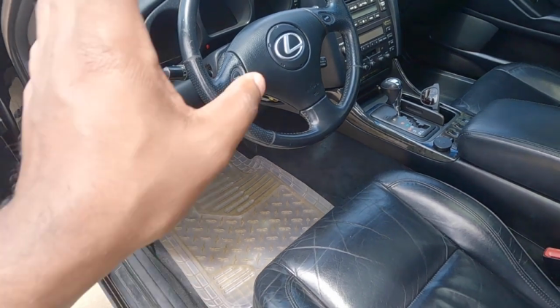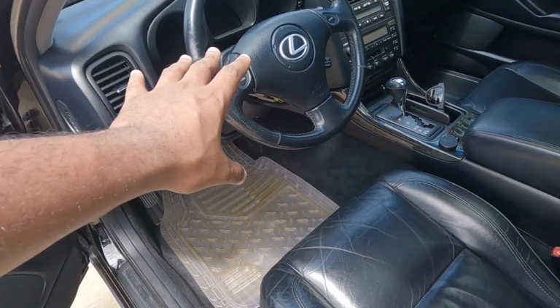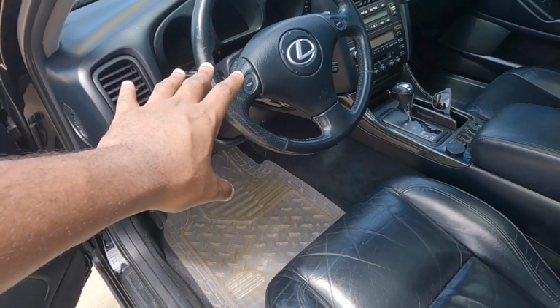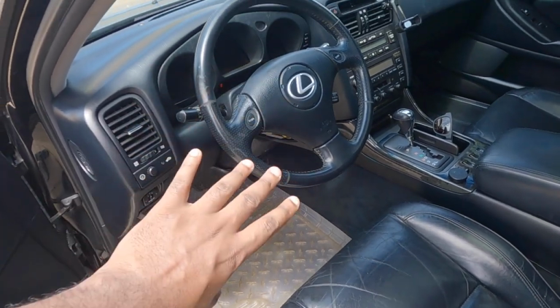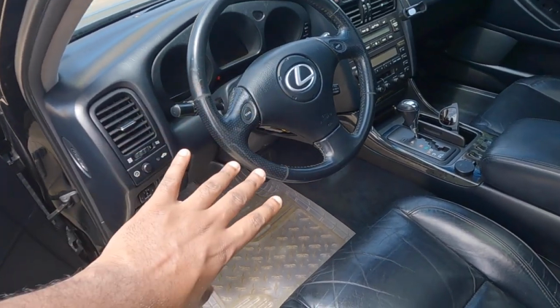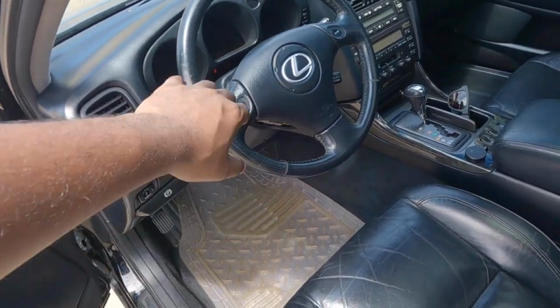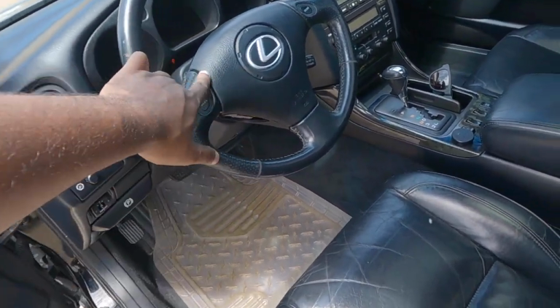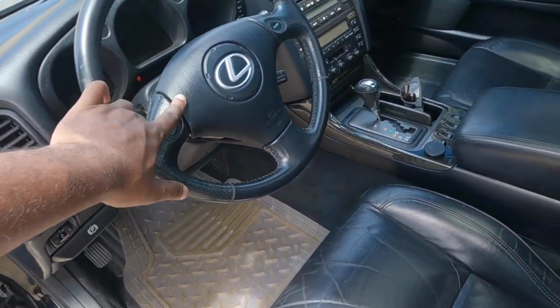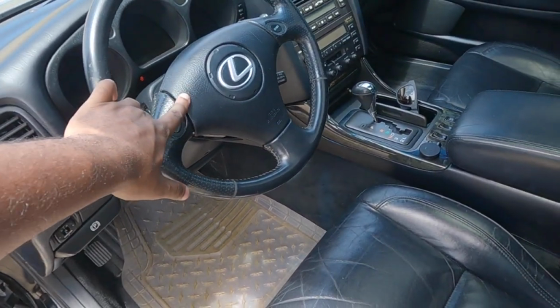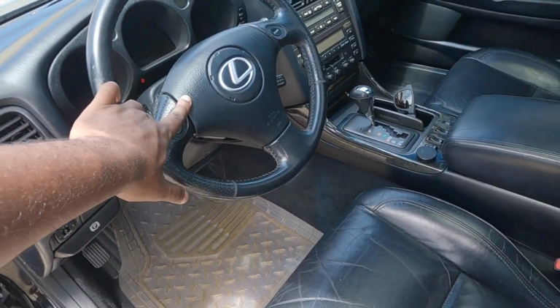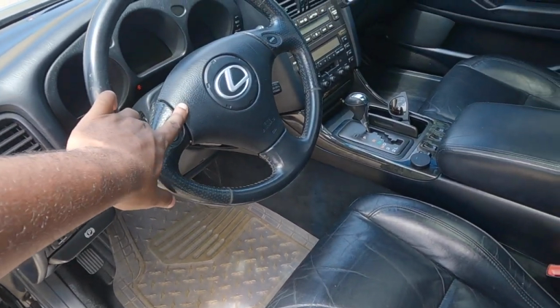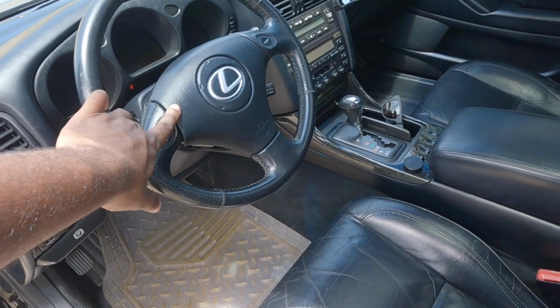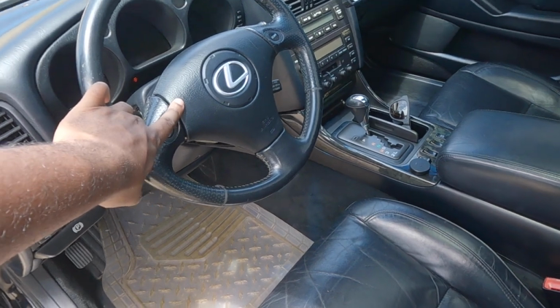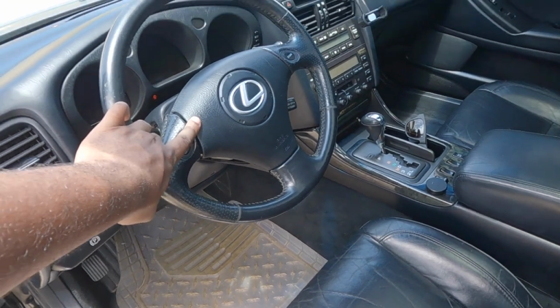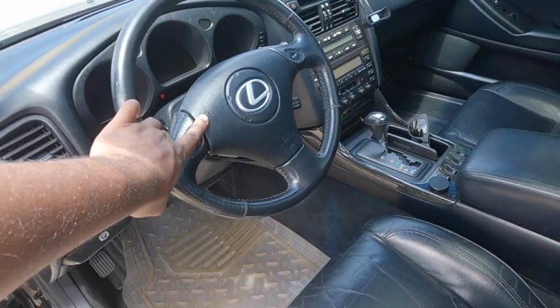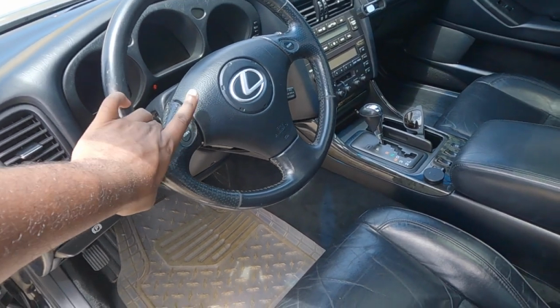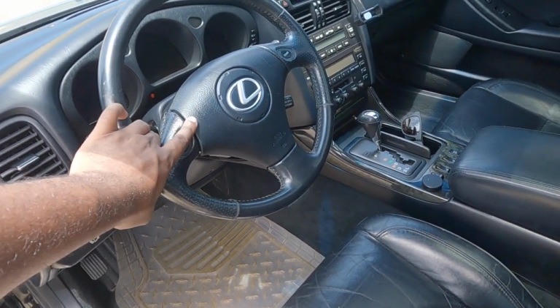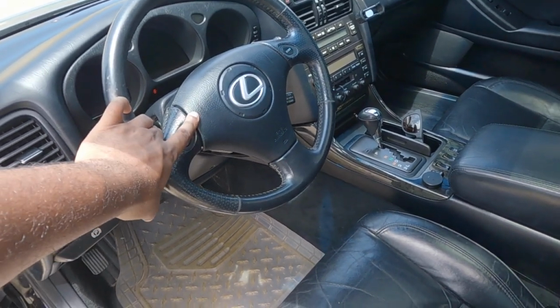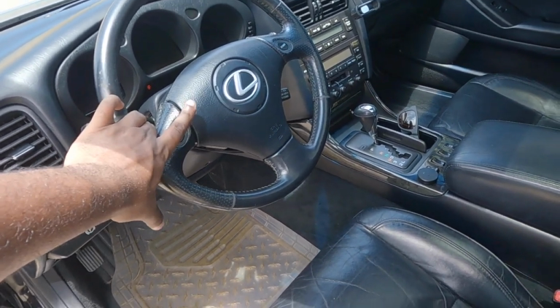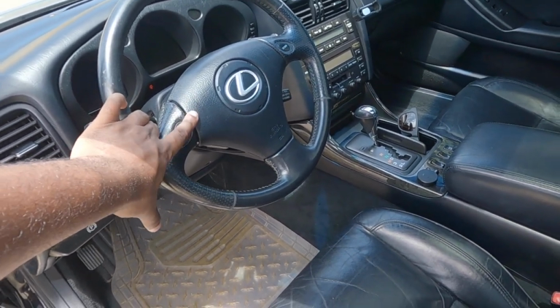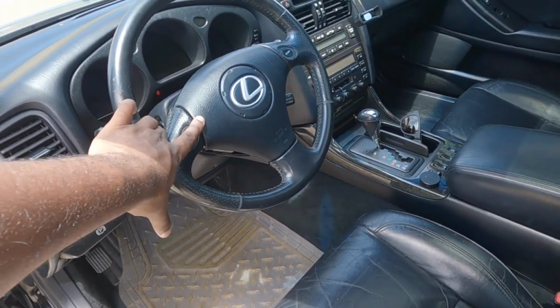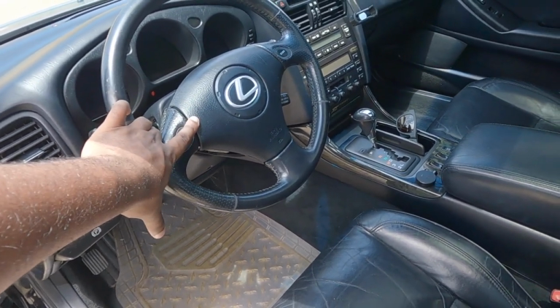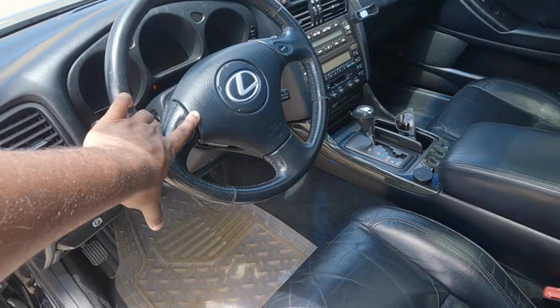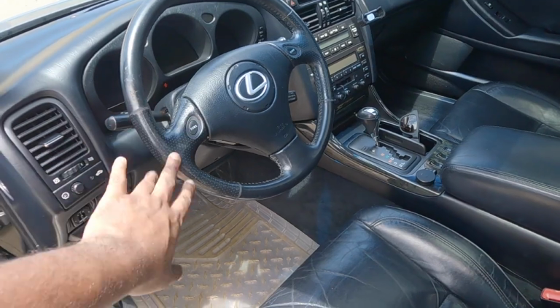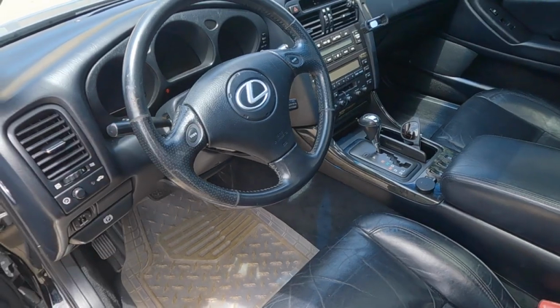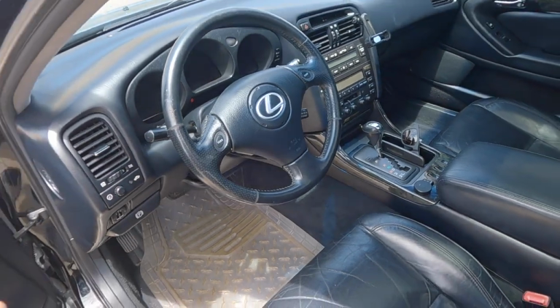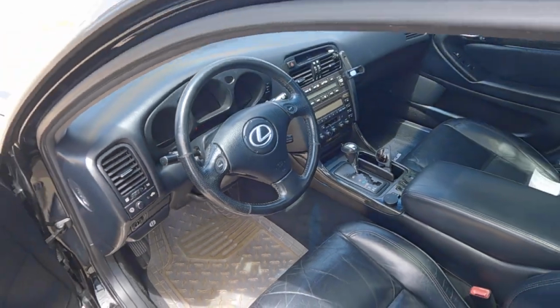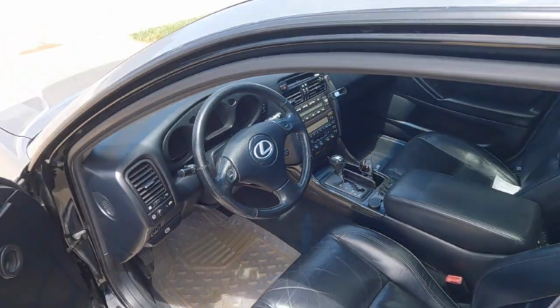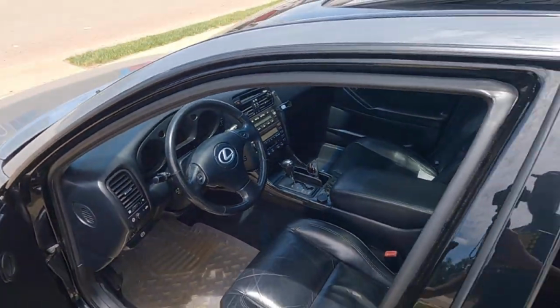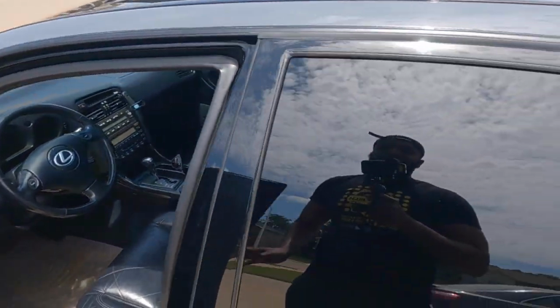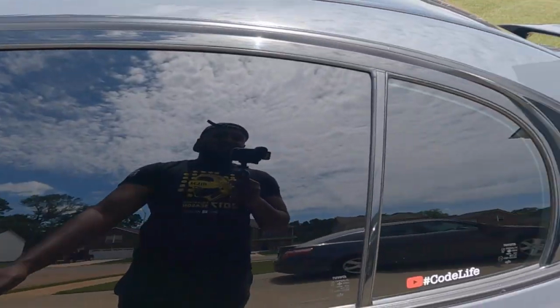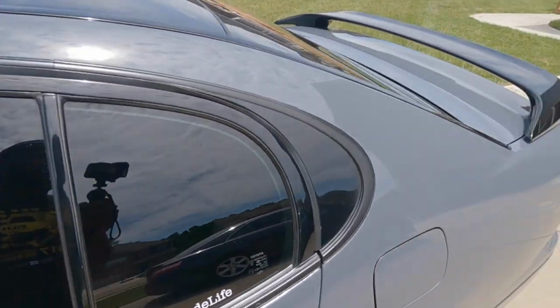If you can source one of these with the airbag, you don't actually need the airbag from the GS - from the 2001 to 2005. You just need the airbag cover and you can swap all the parts out. I'll show y'all that if y'all want to see it.